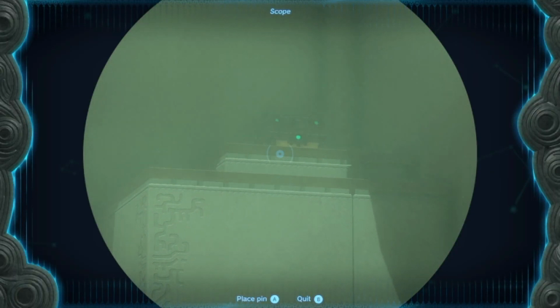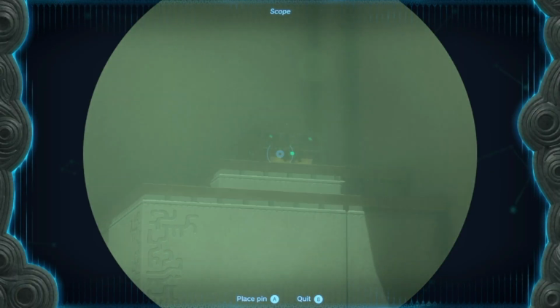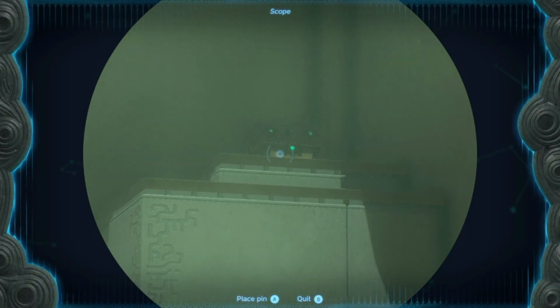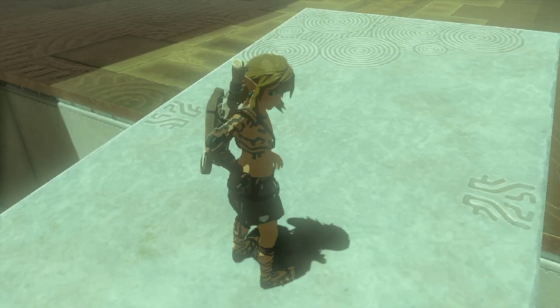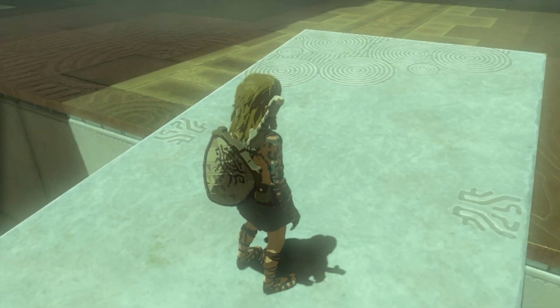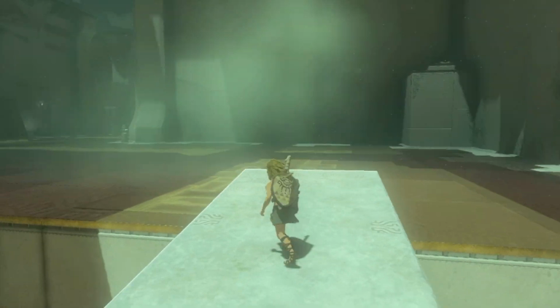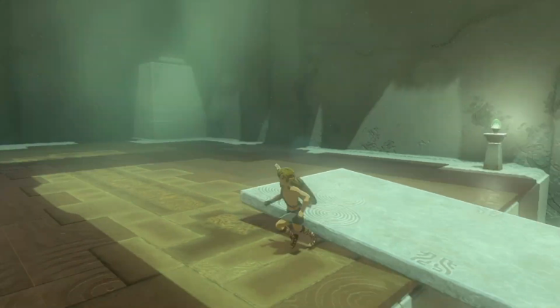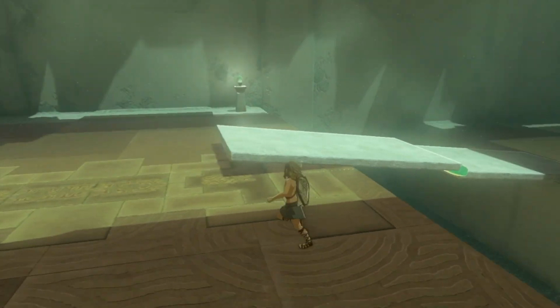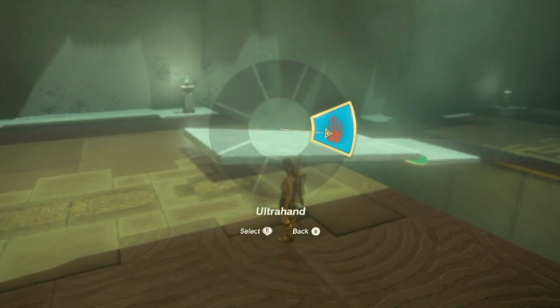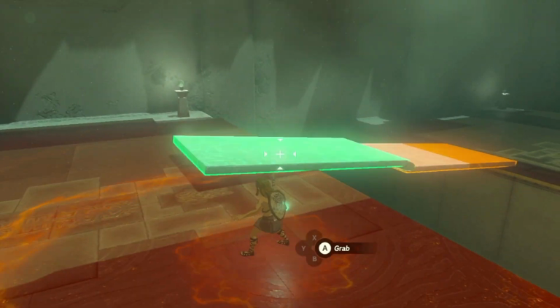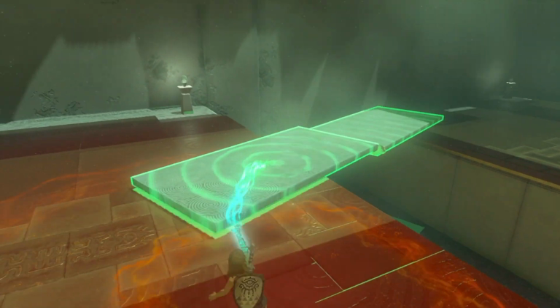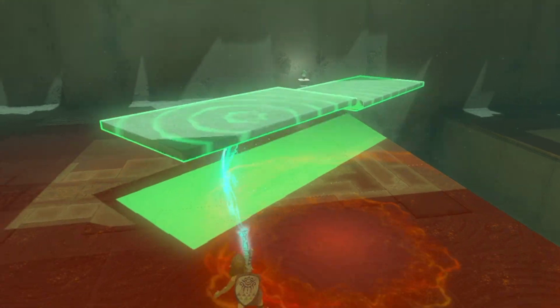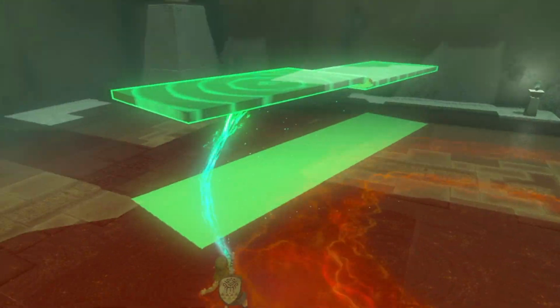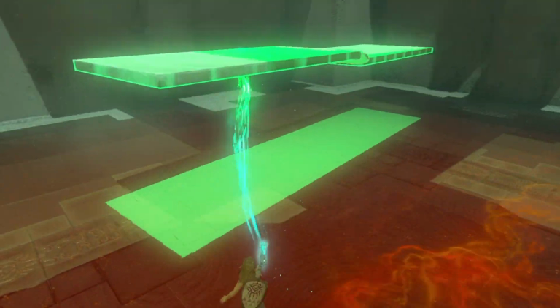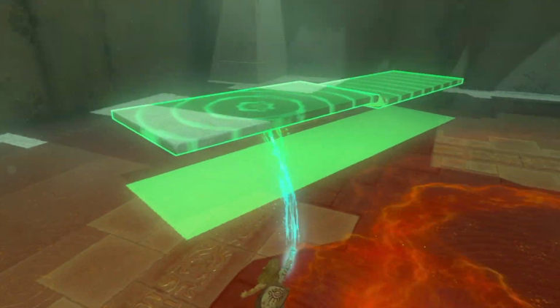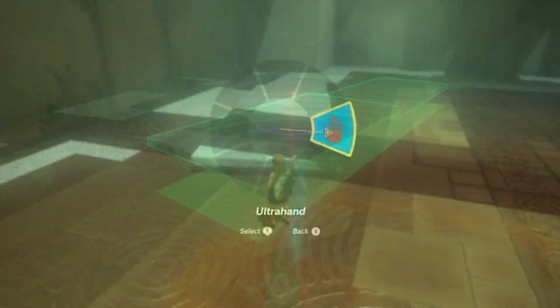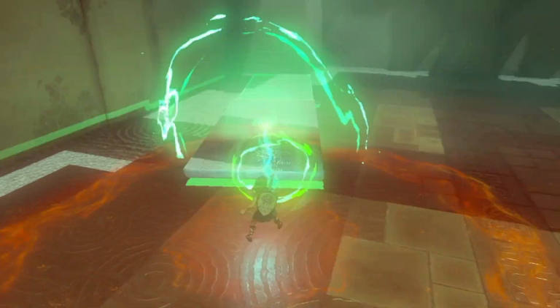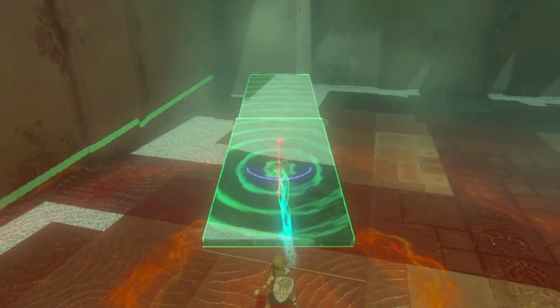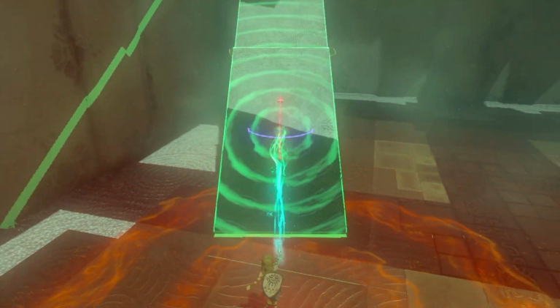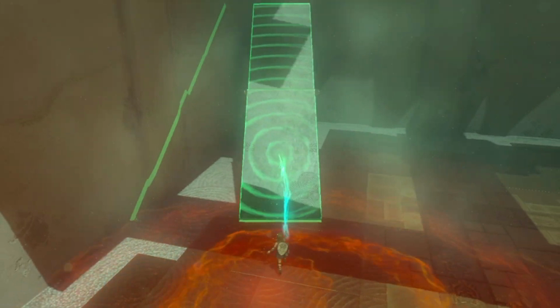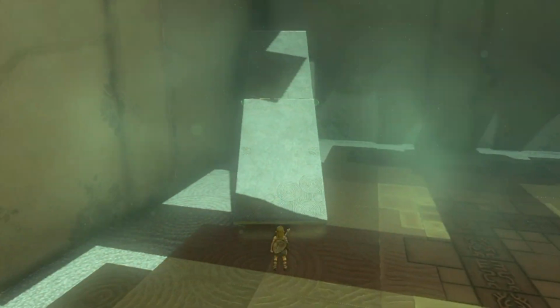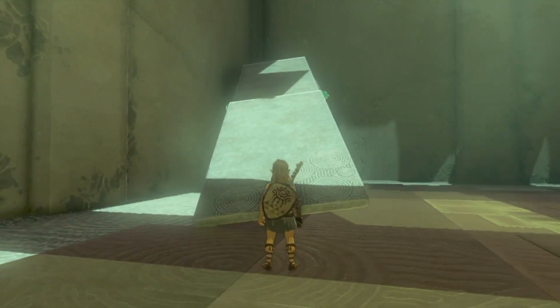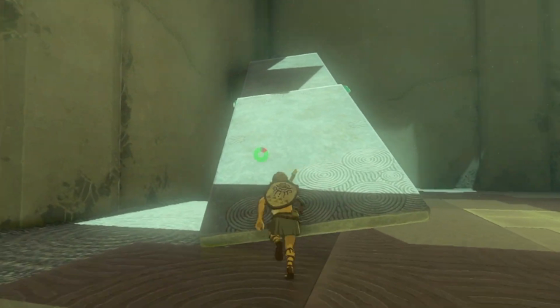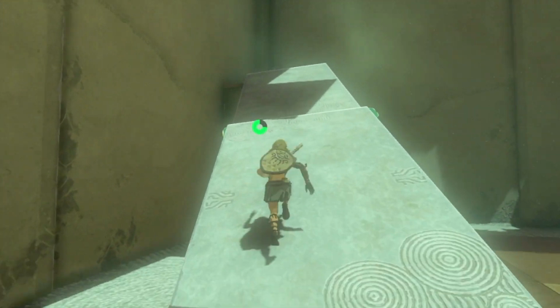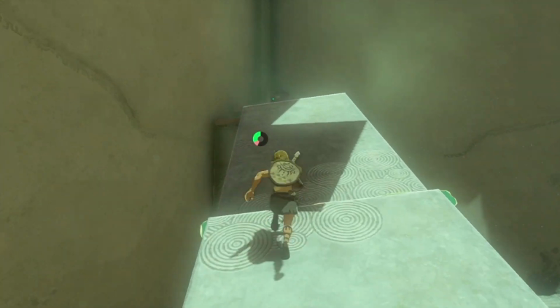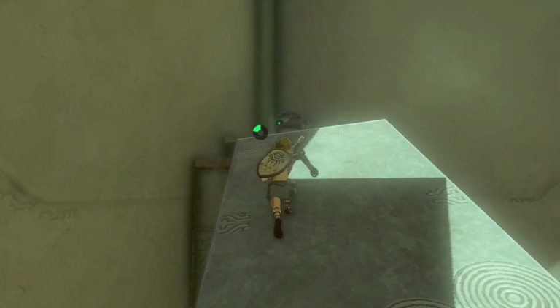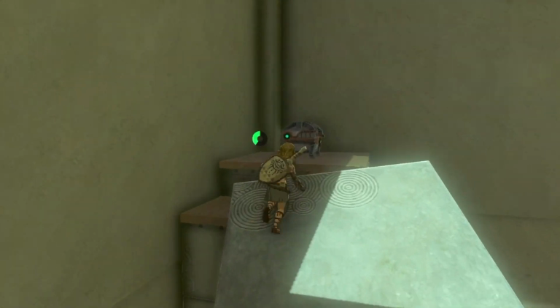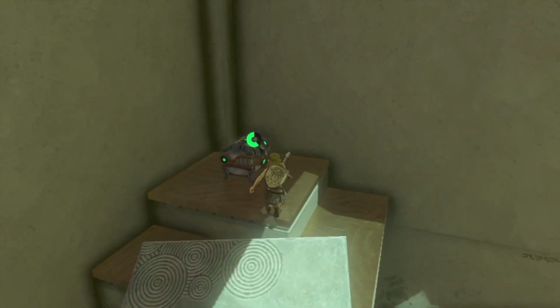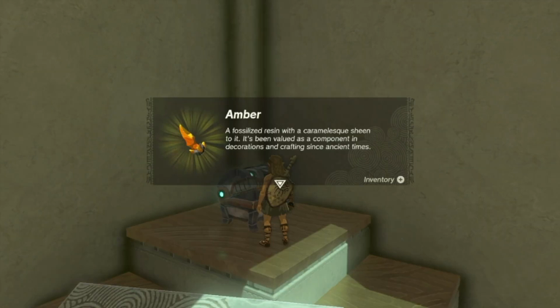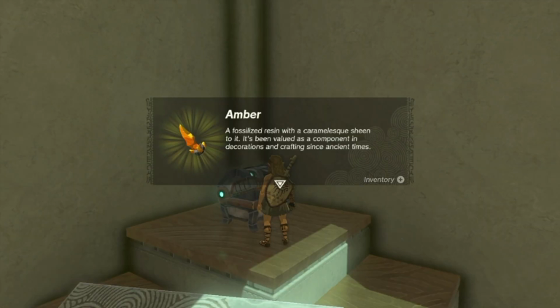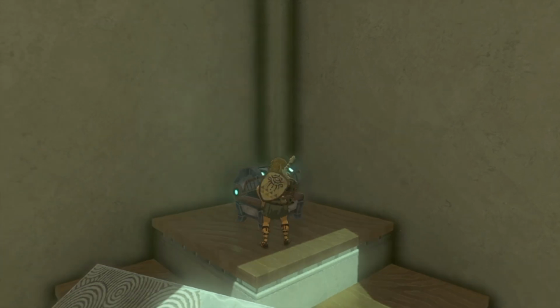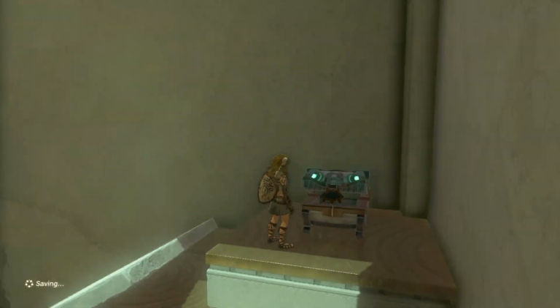Now we got the chest. The chest is pretty easy — just grab that board we had from before, lean it up against this pillar, and then just climb up it. There's a free little amber in there.